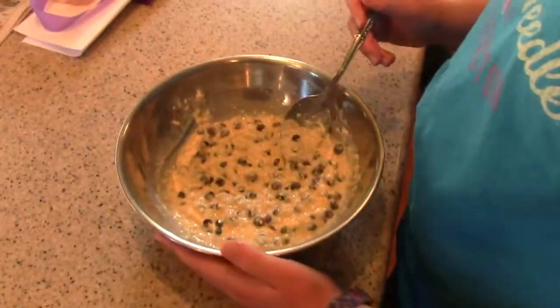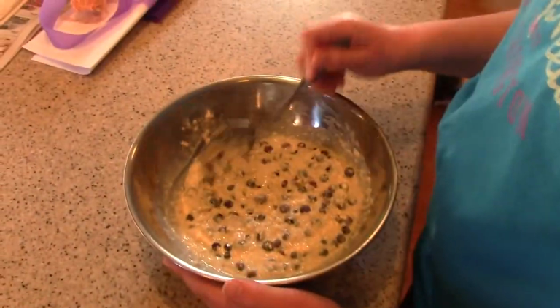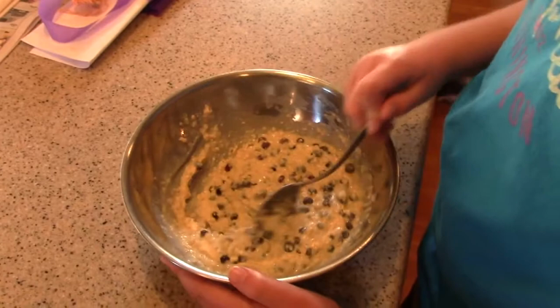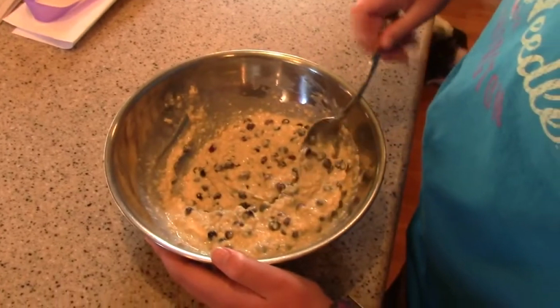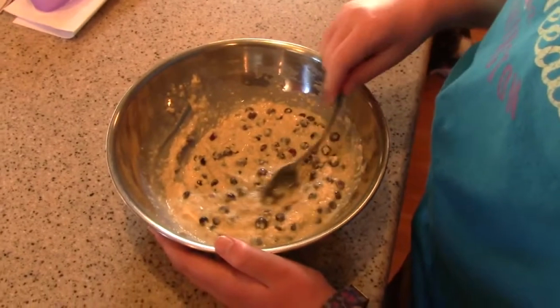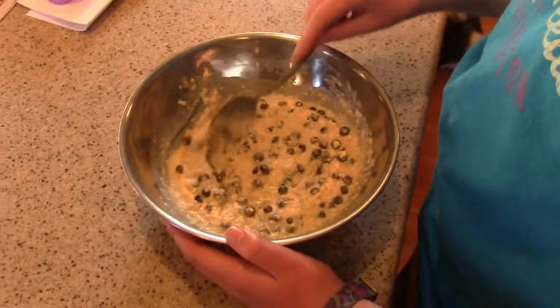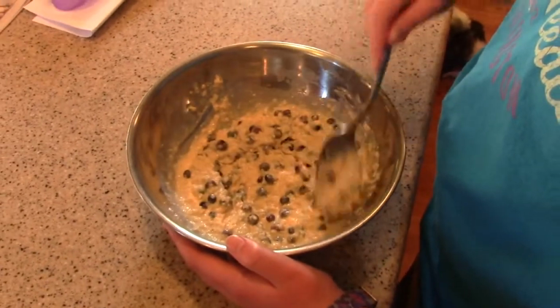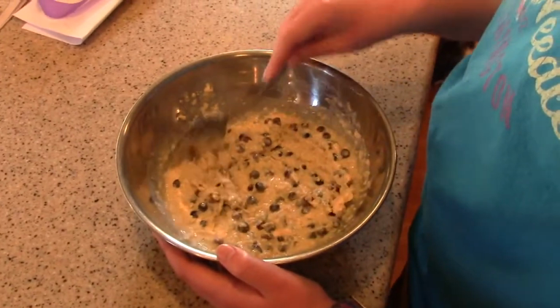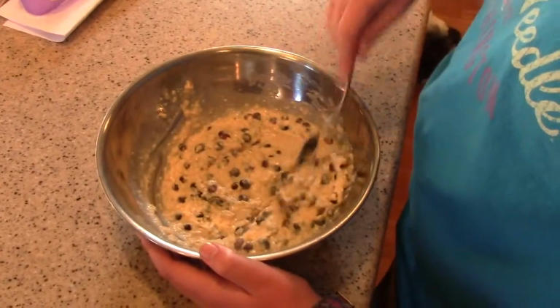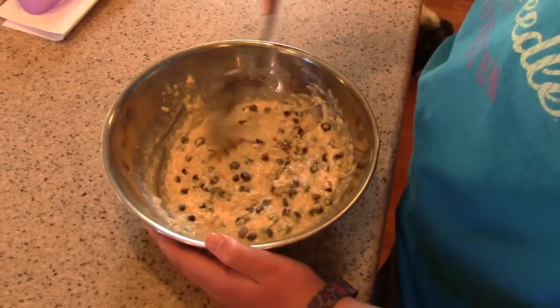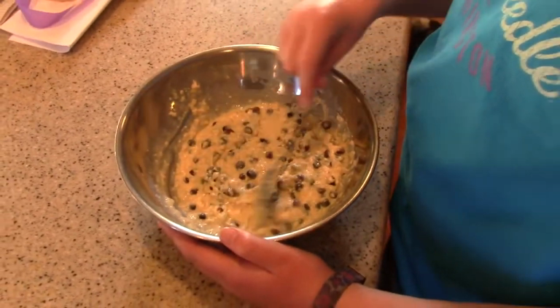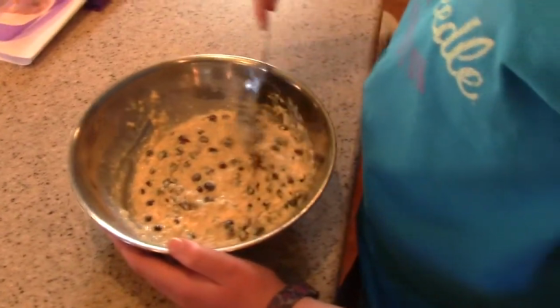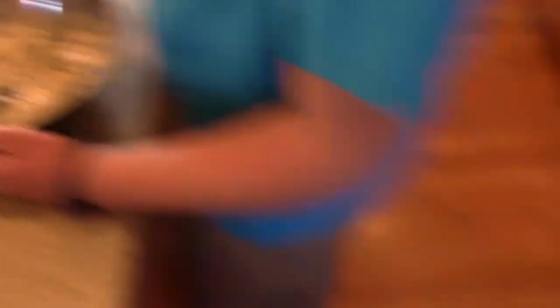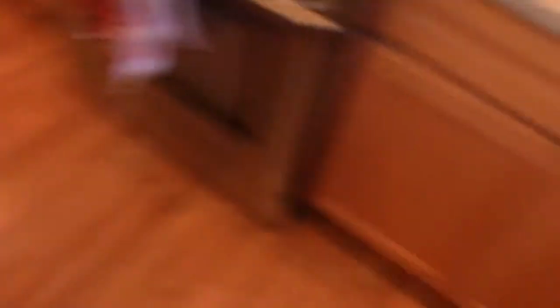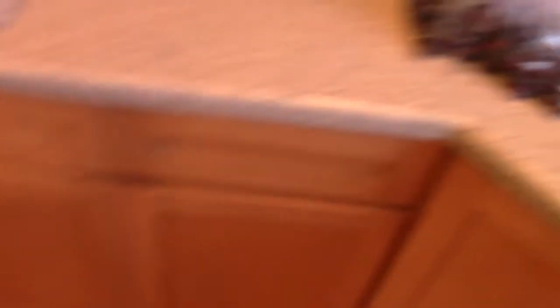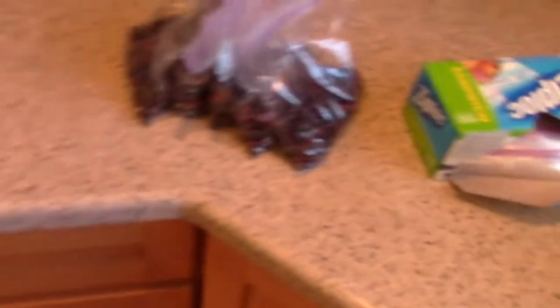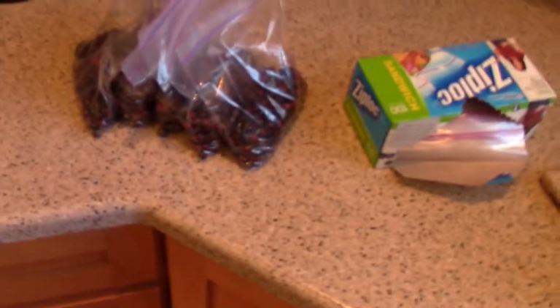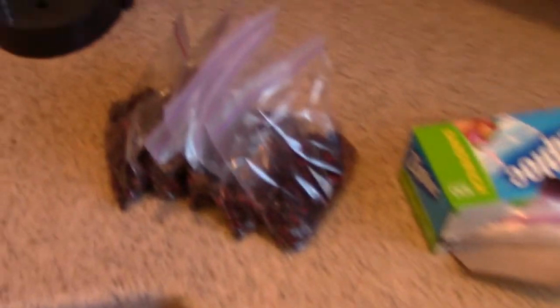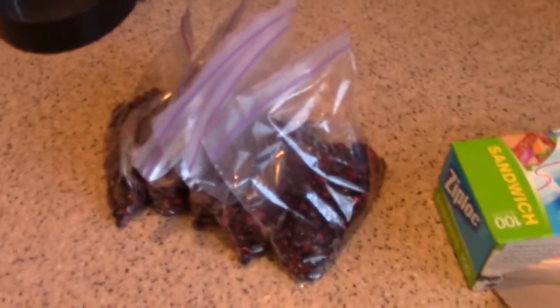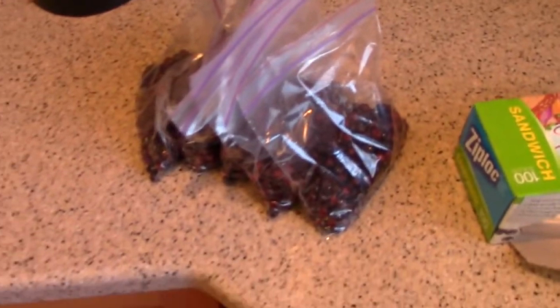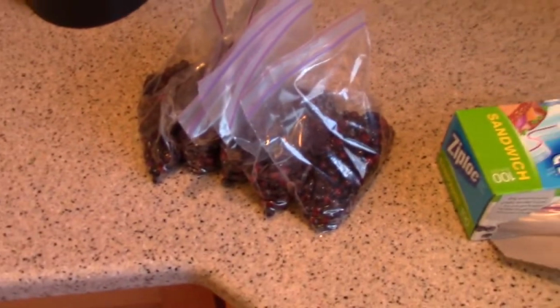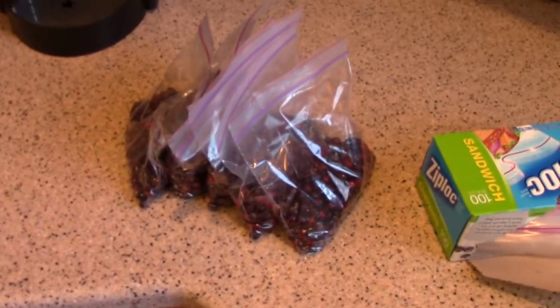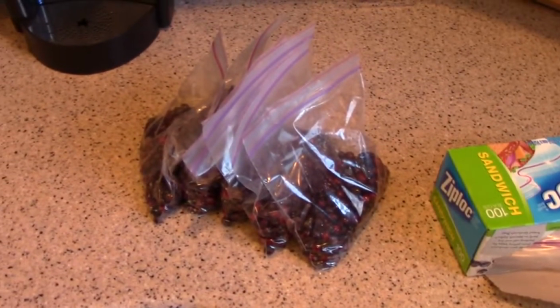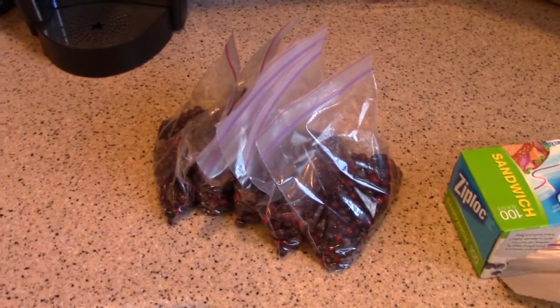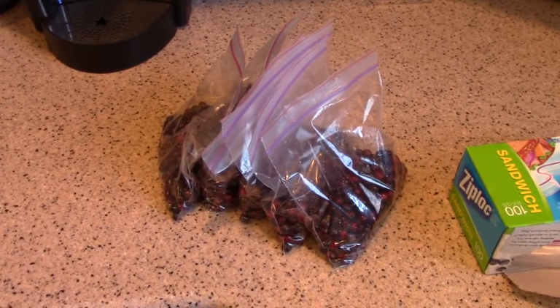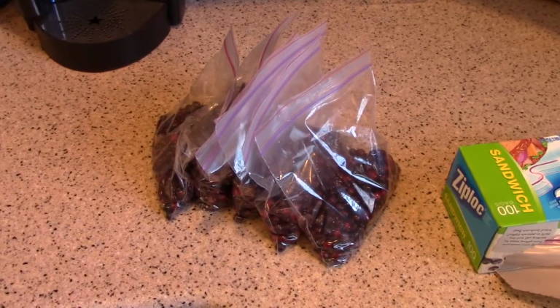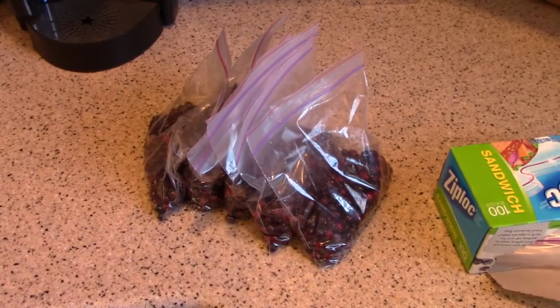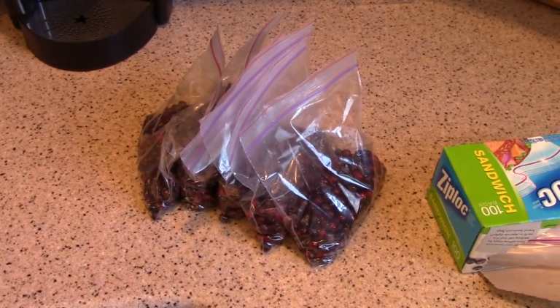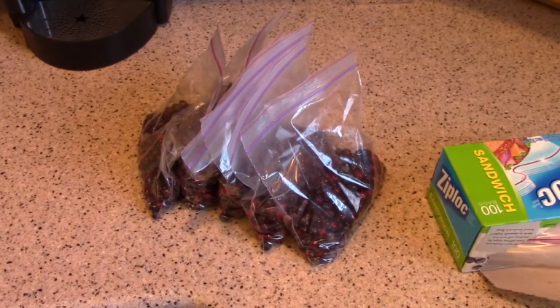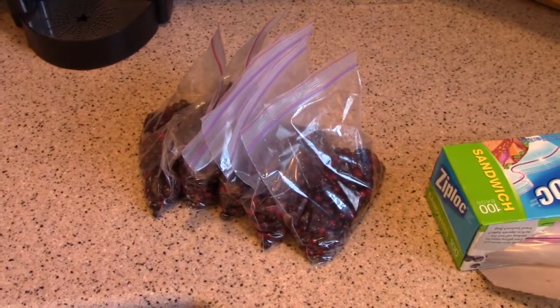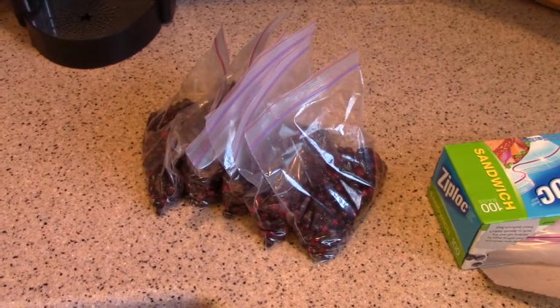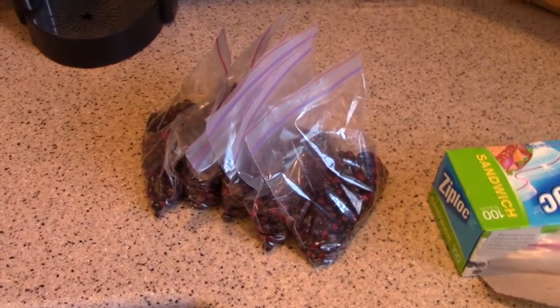Okay, this is what it's all about. Huckleberry pancakes. I've divided our huckleberry pickings up into one cup servings.